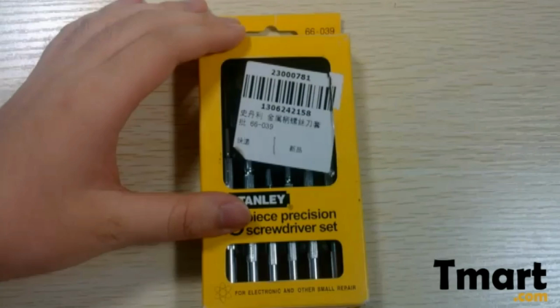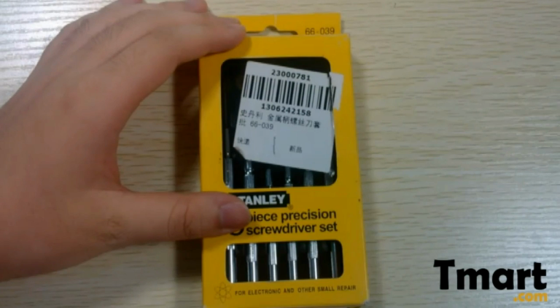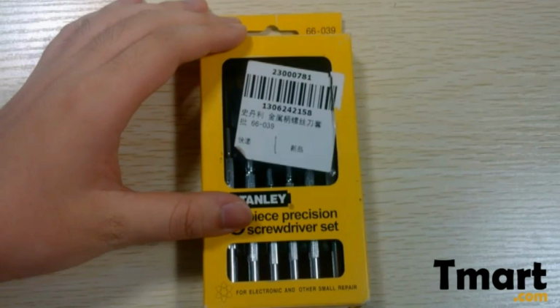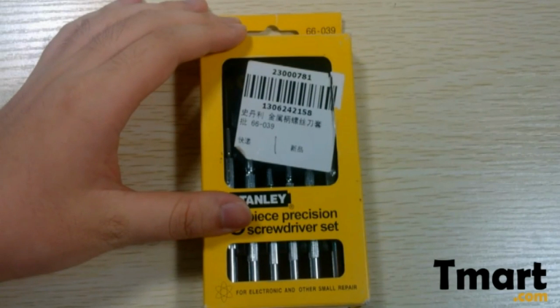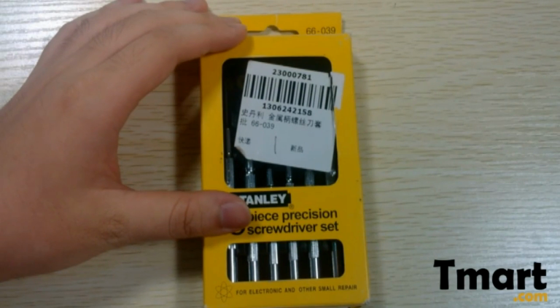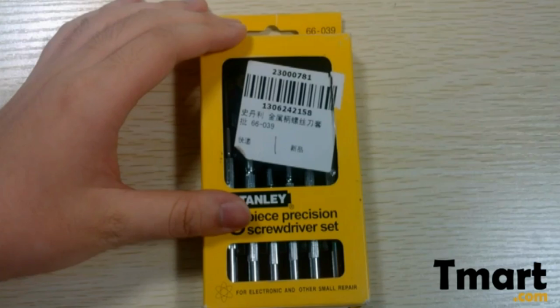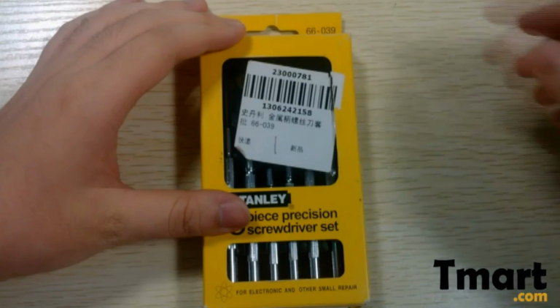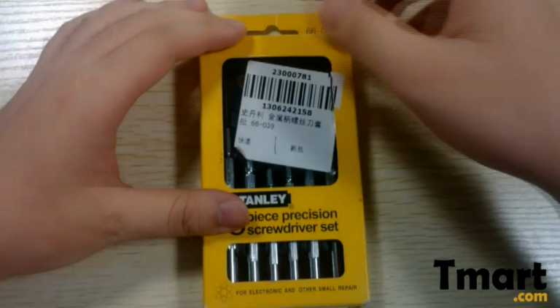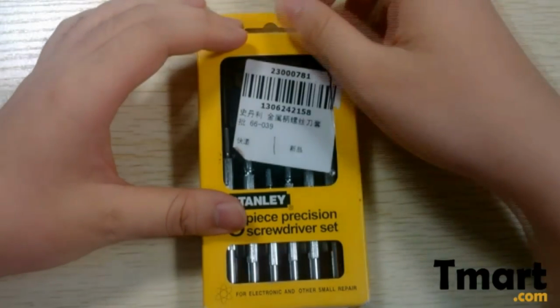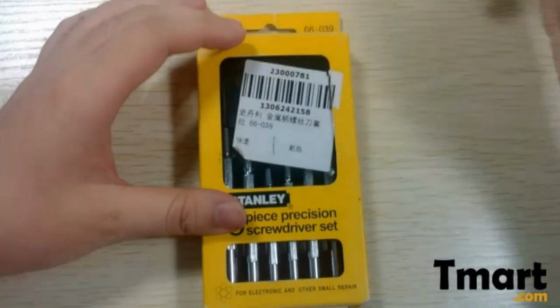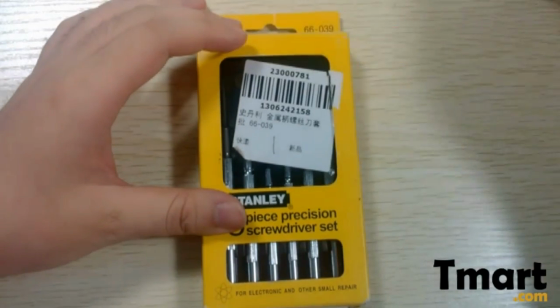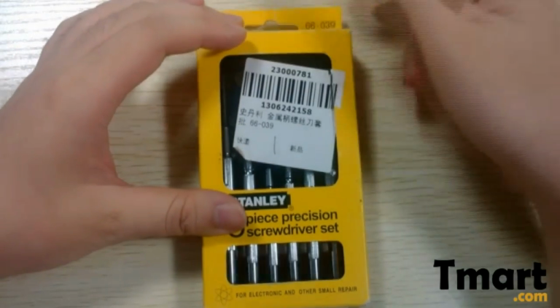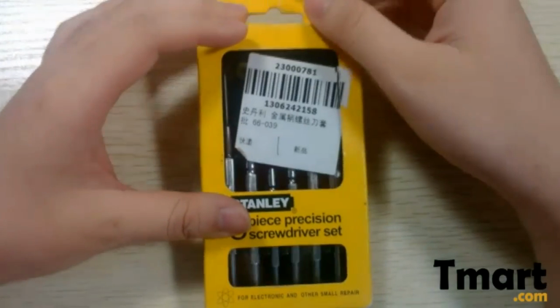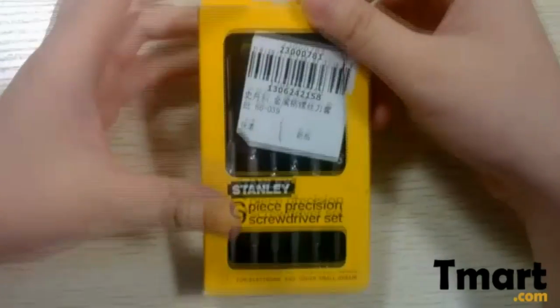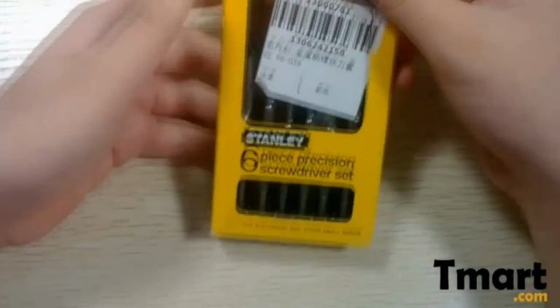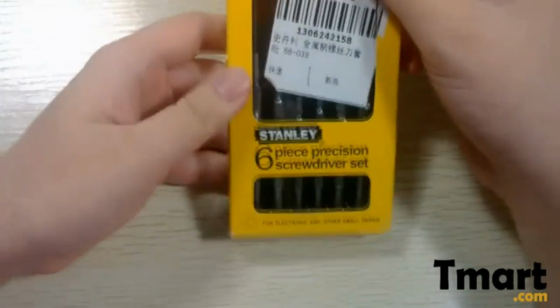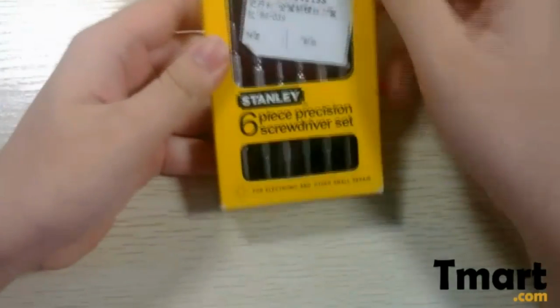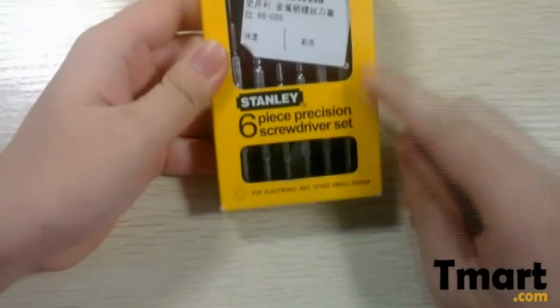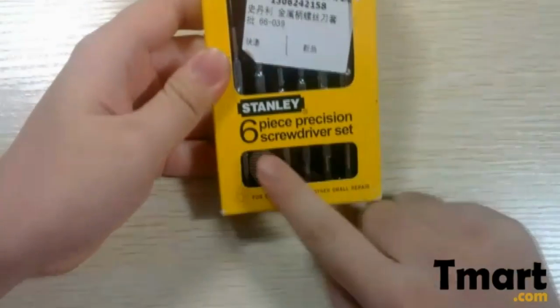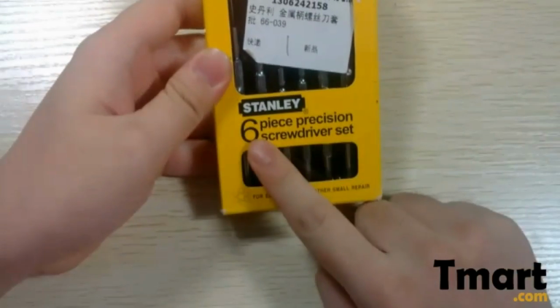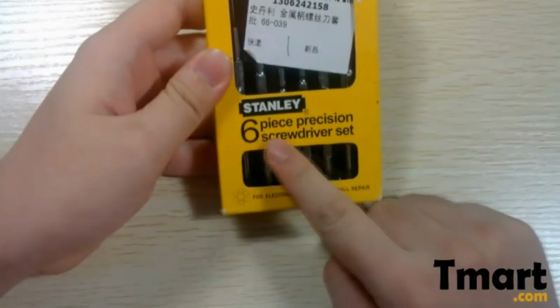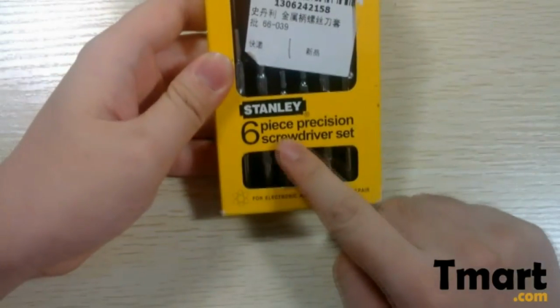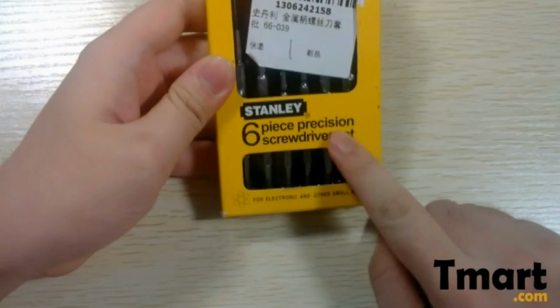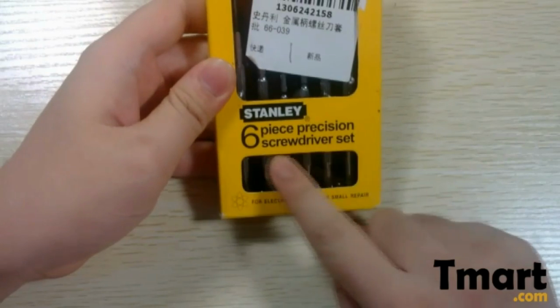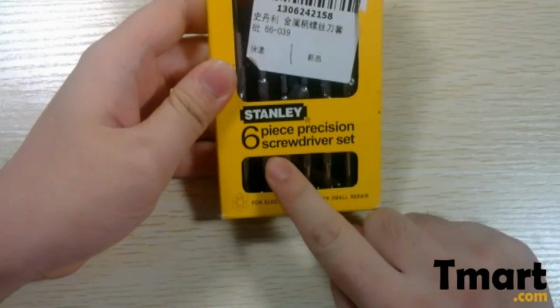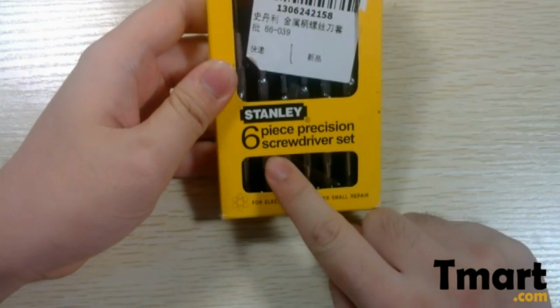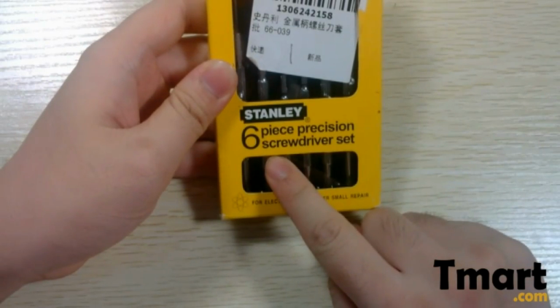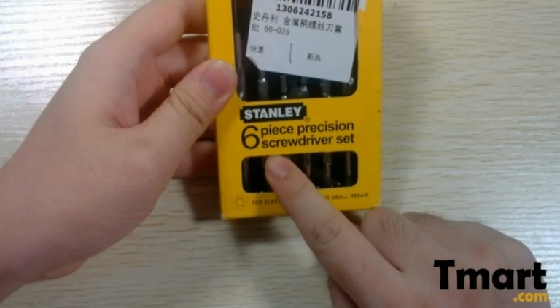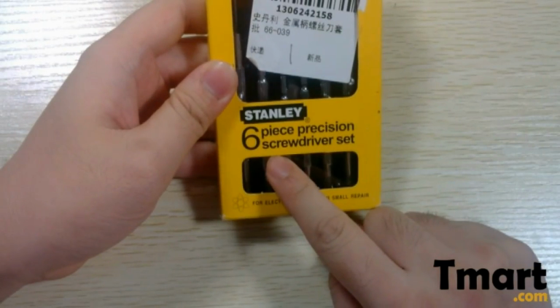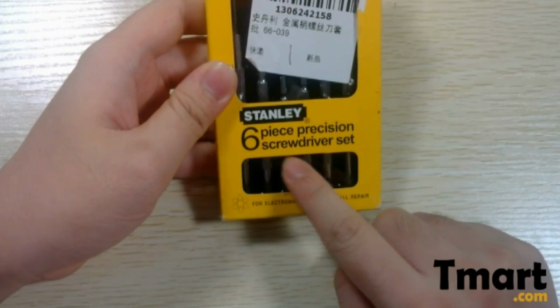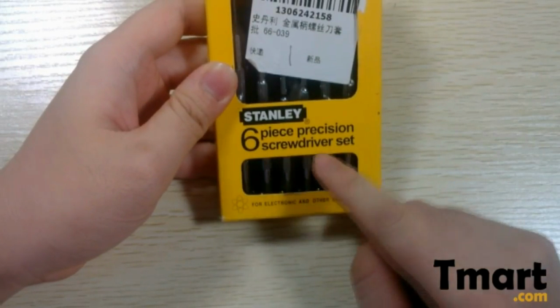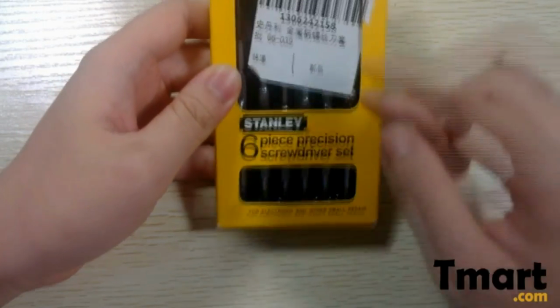Hi guys, welcome again to John's review for teamarrow.com. Today we are going to look at the six-piece precision screwdriver set.